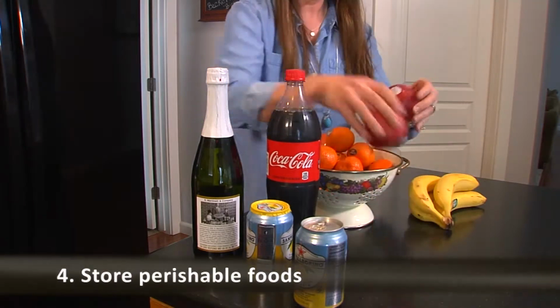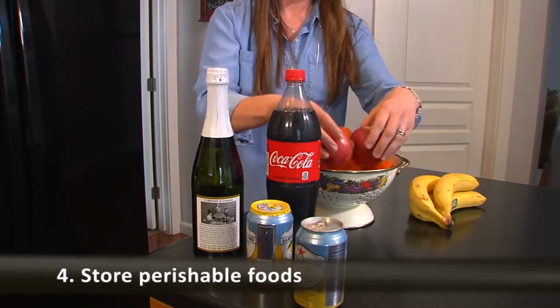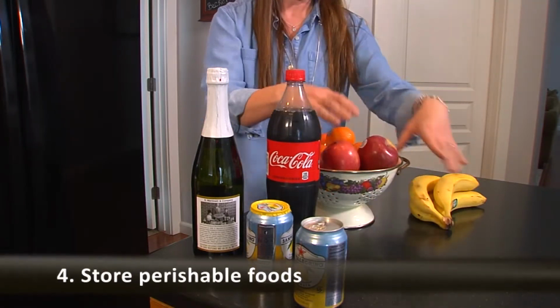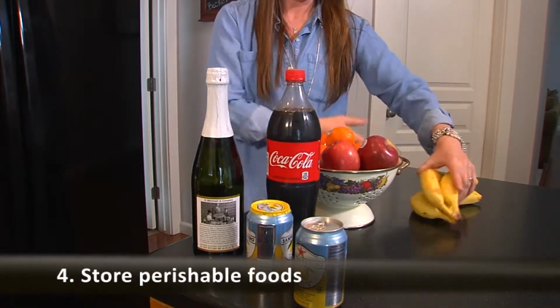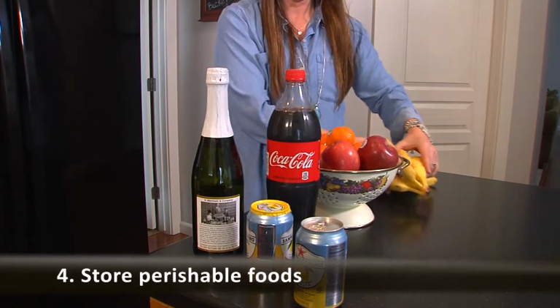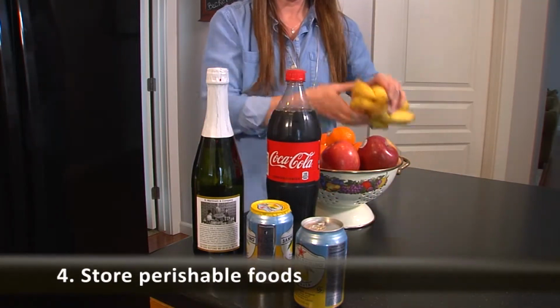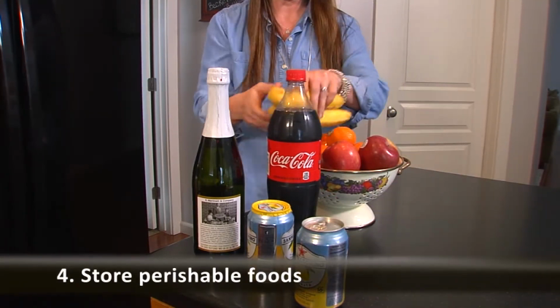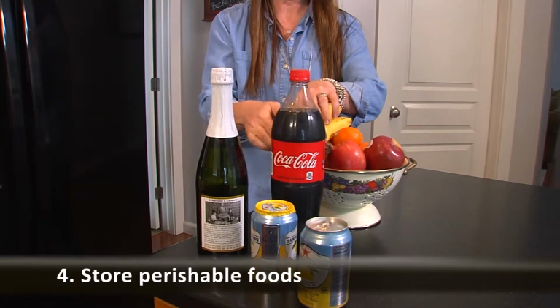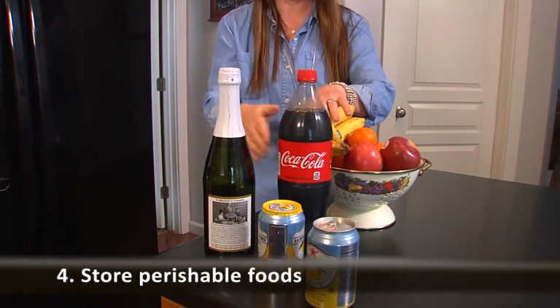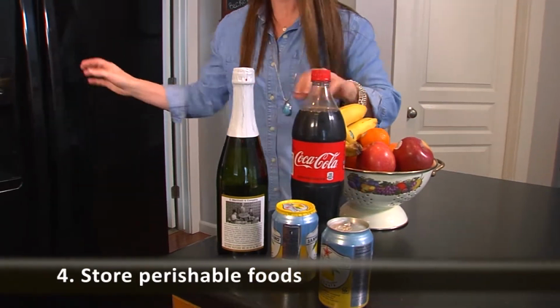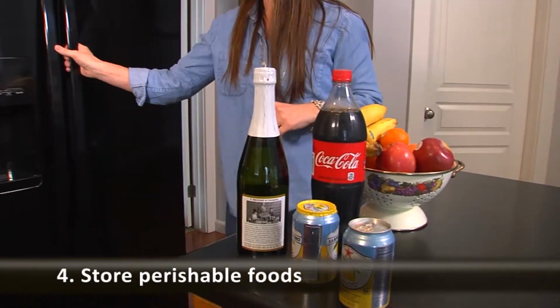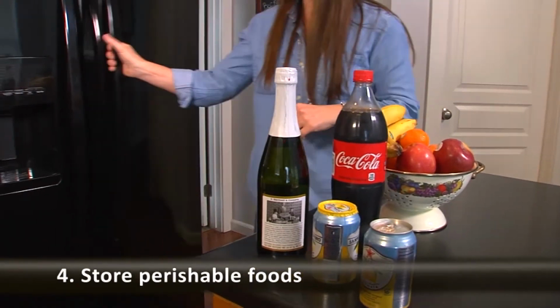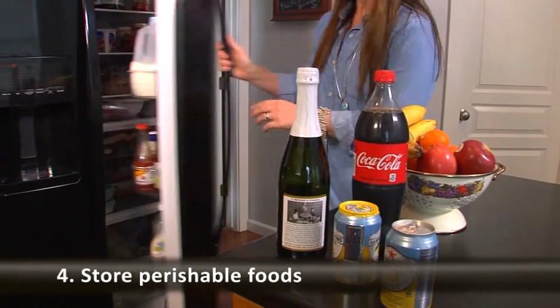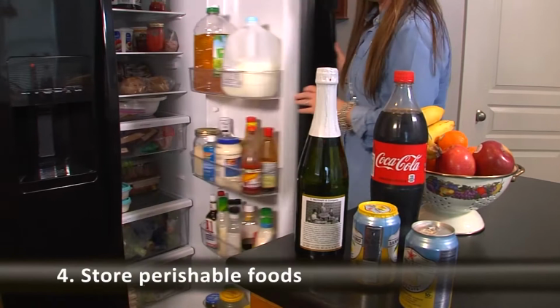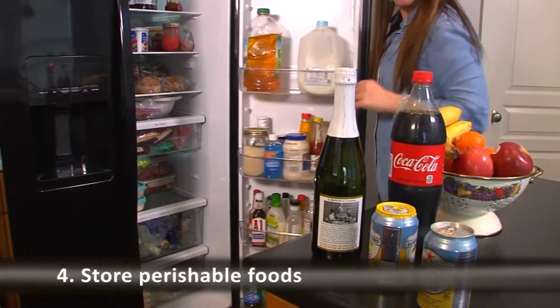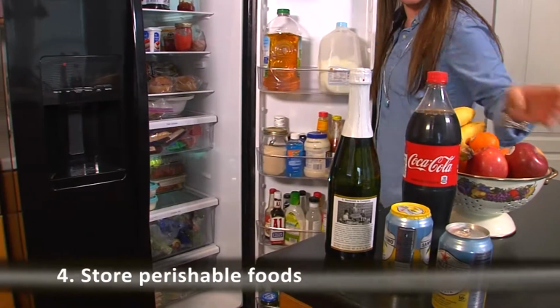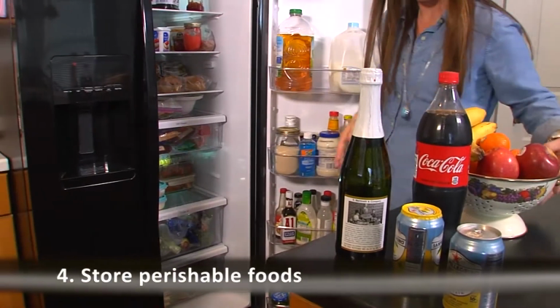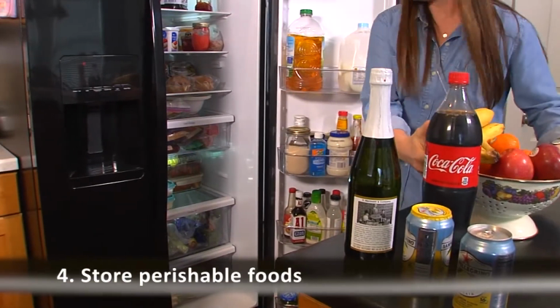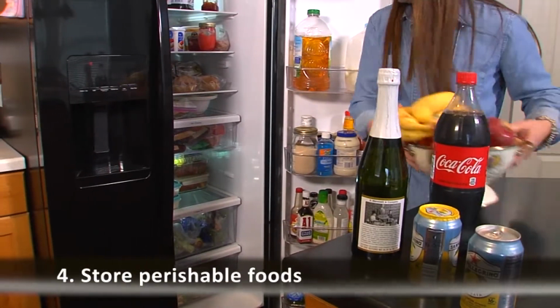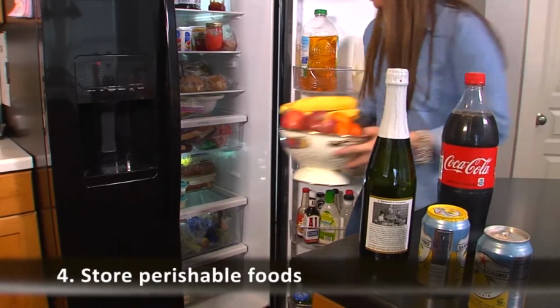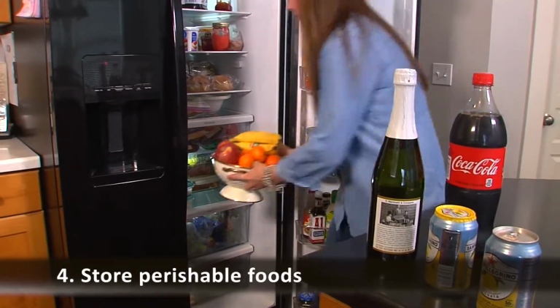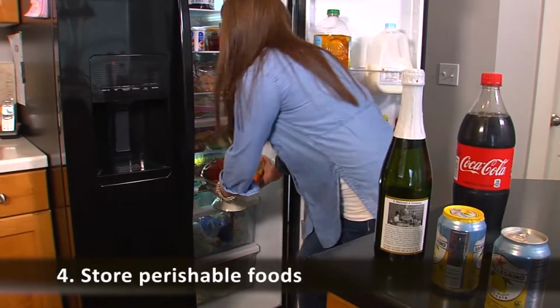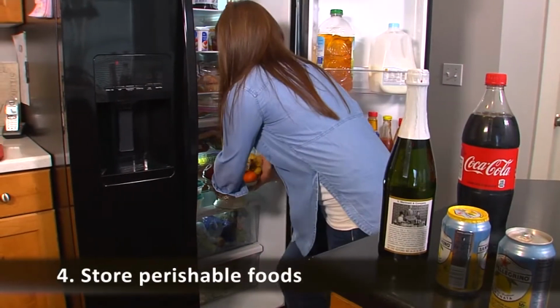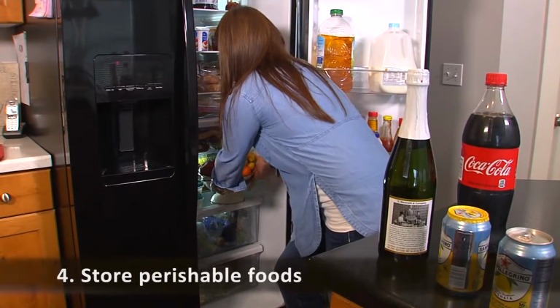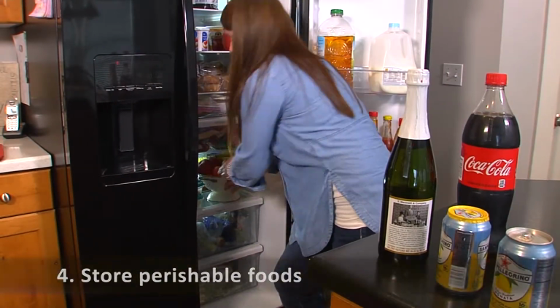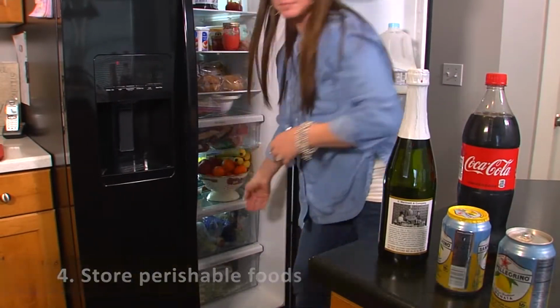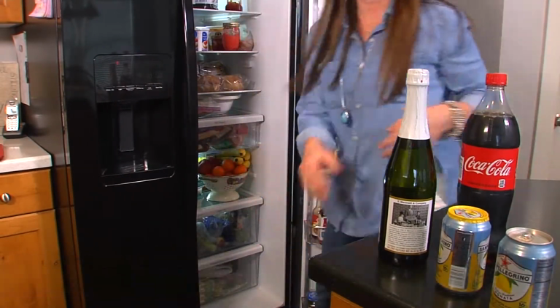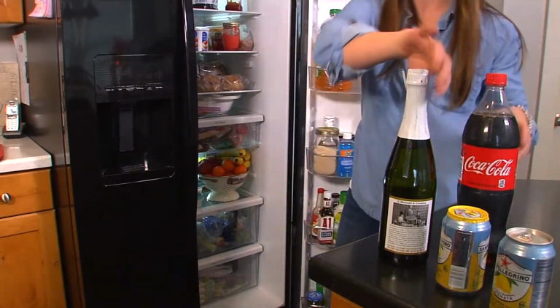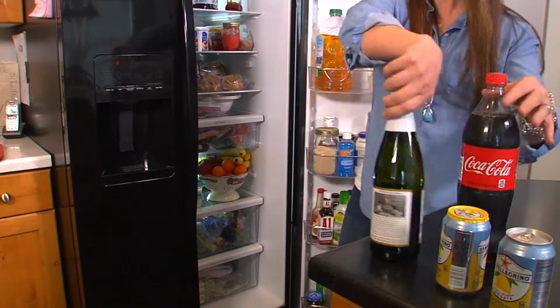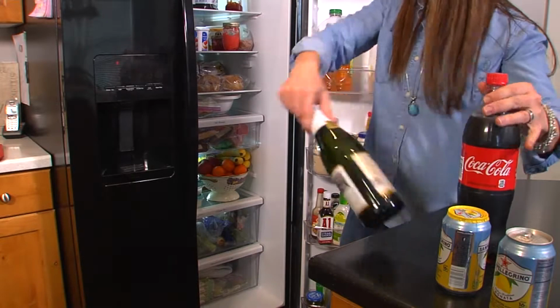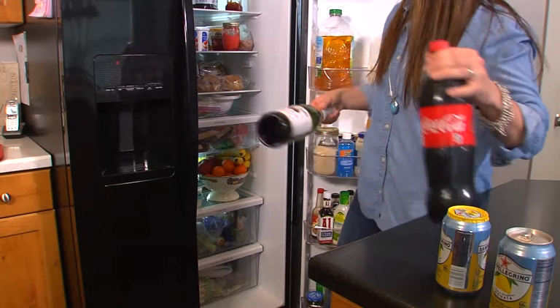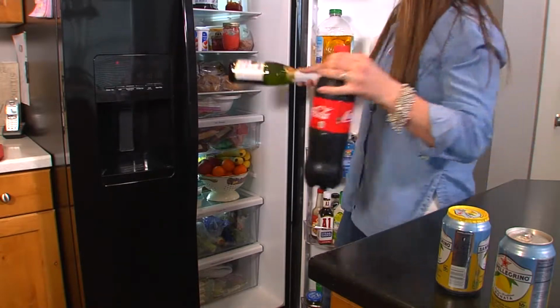Other items like medicine, prescriptions, carbonated drinks, beer and wine, fresh fruit, candy, and chocolate may be safely stored in your refrigerator.